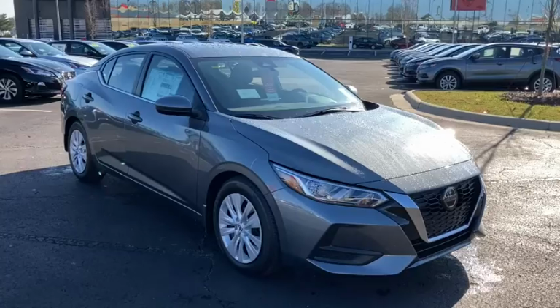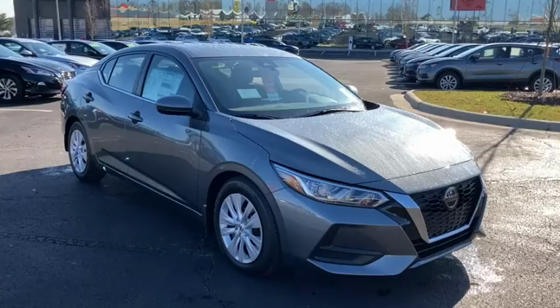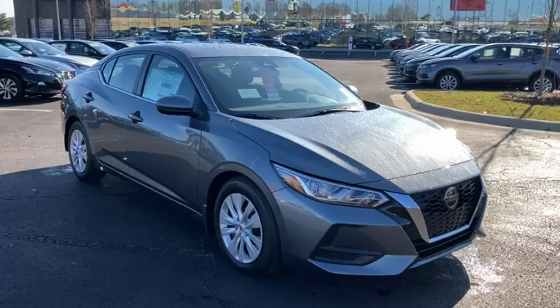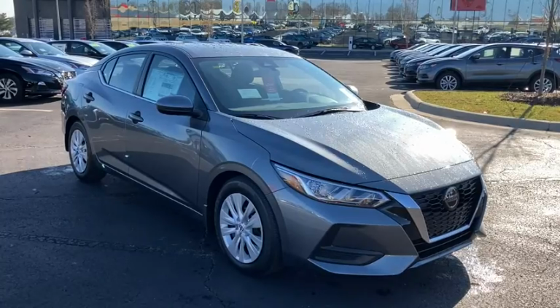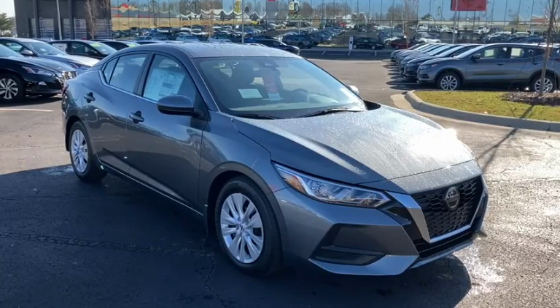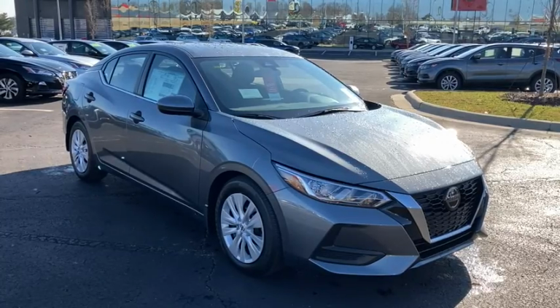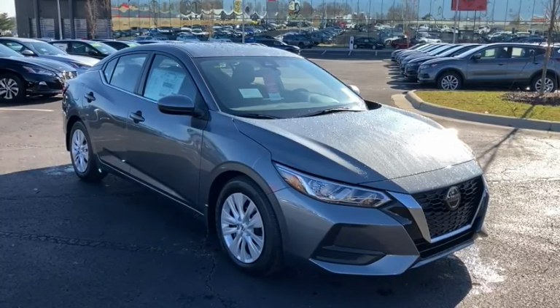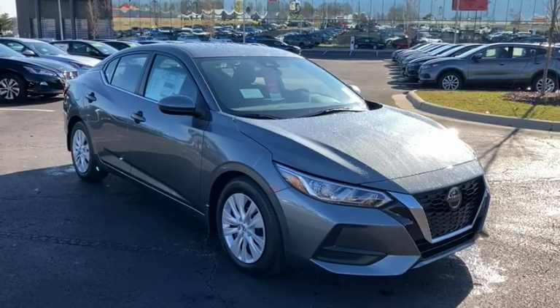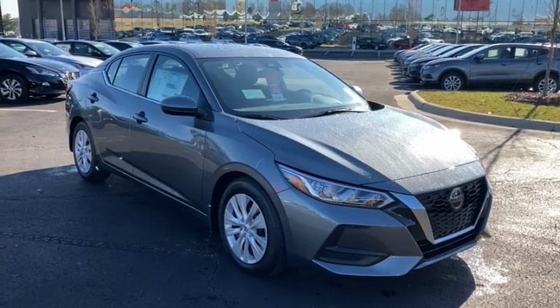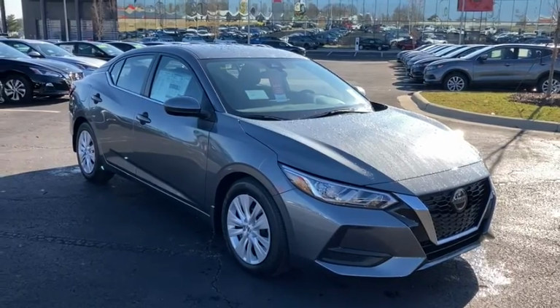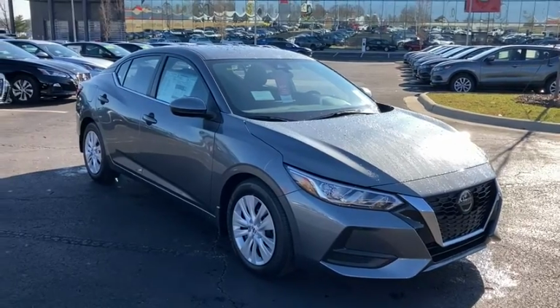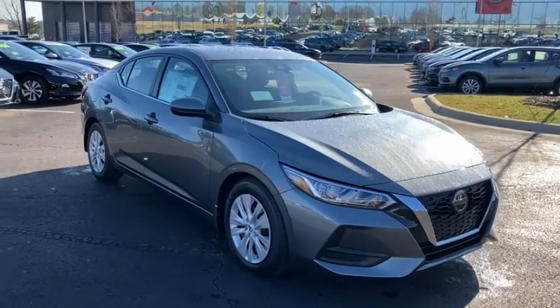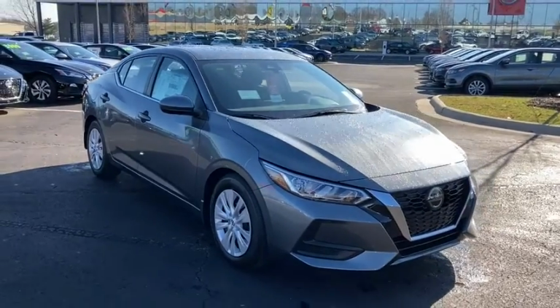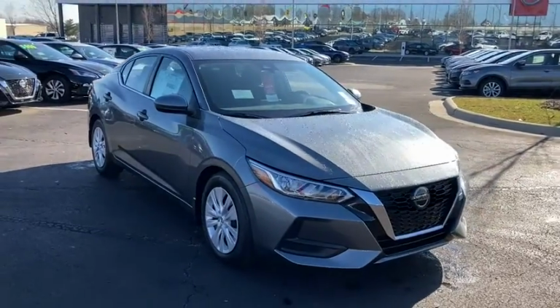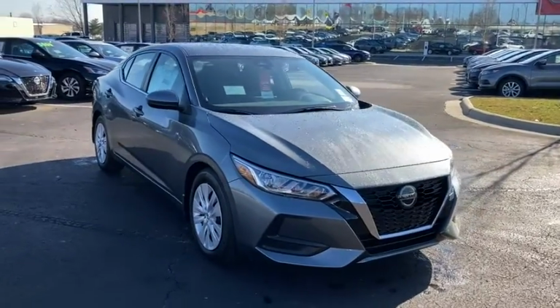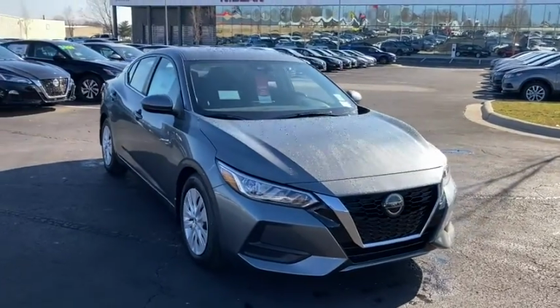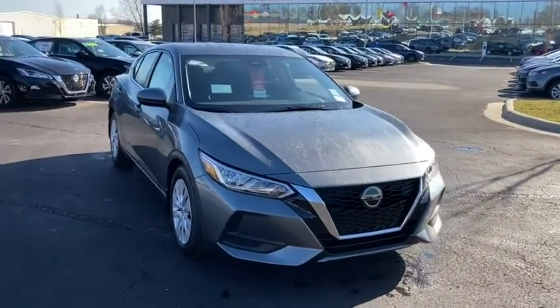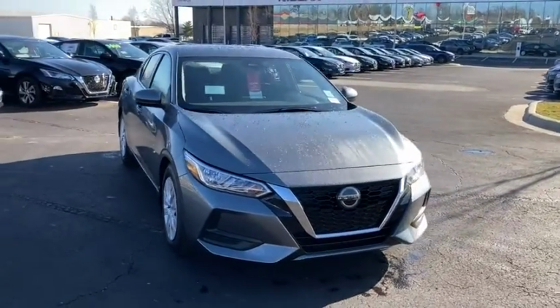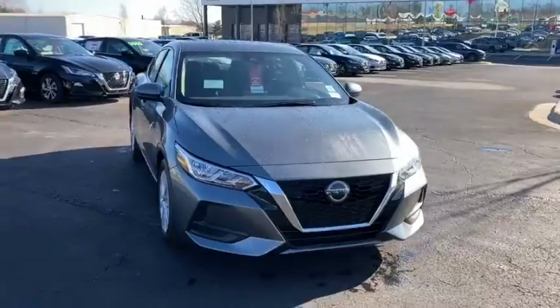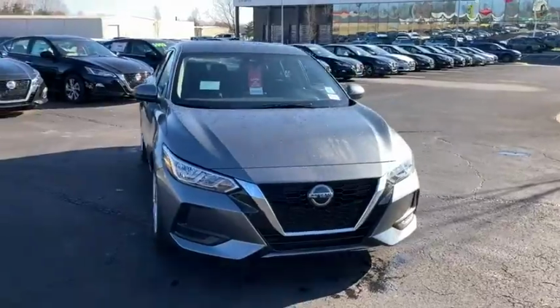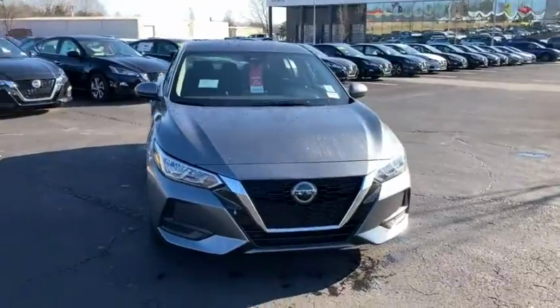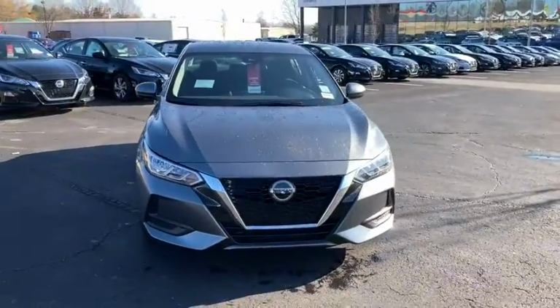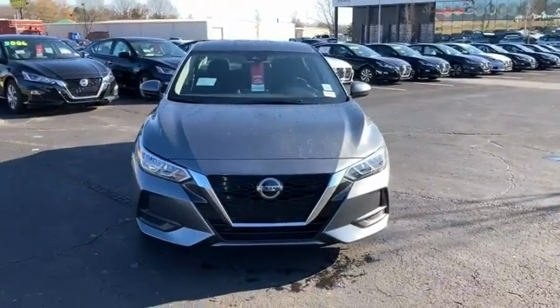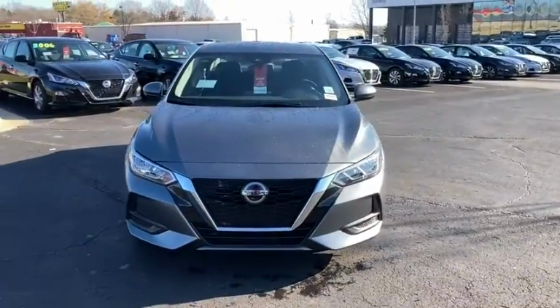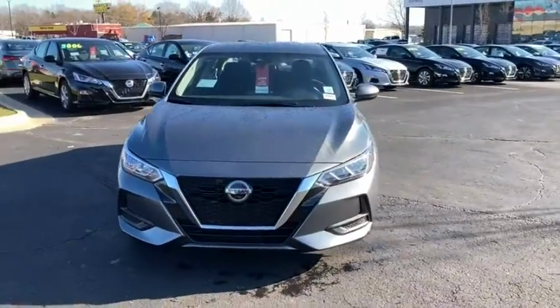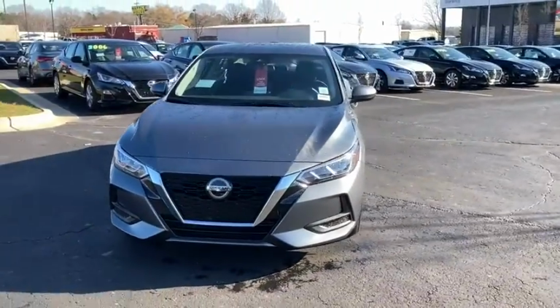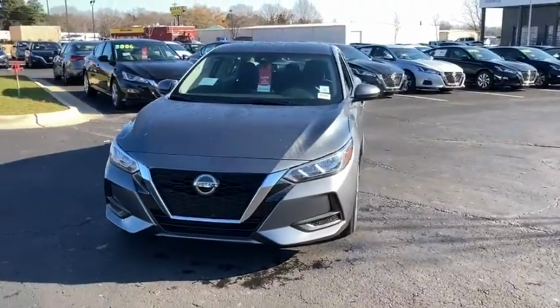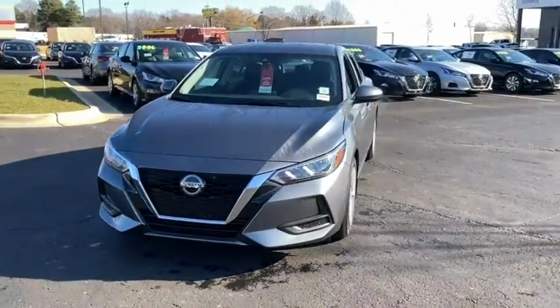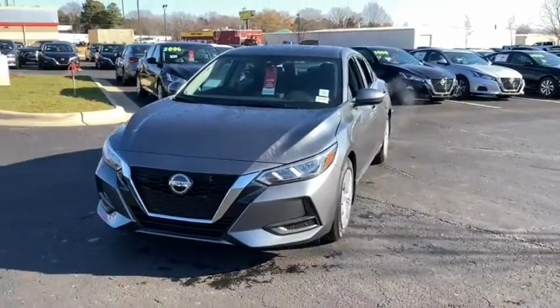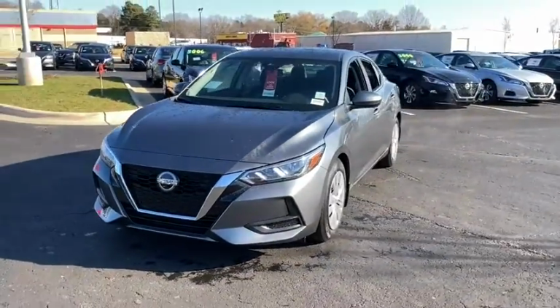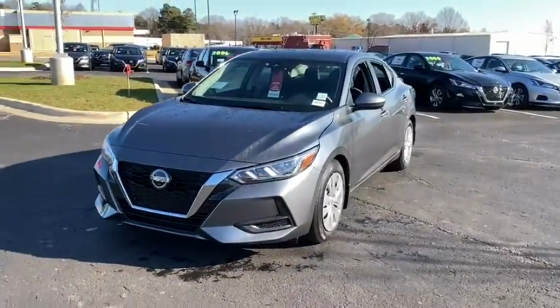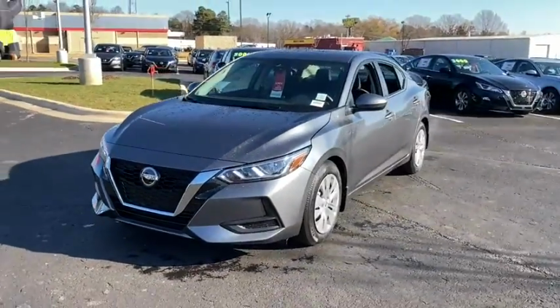Take a moment to check out the 2020 Nissan Sentra. Comfort, convenience, safety and fun are all yours in the sleek and spirited Sentra.